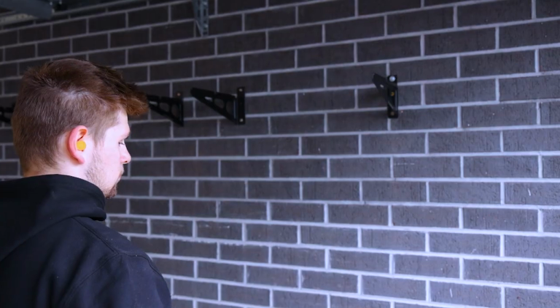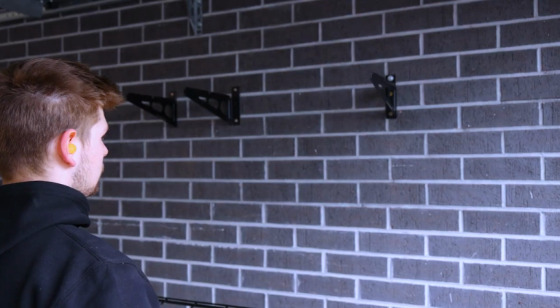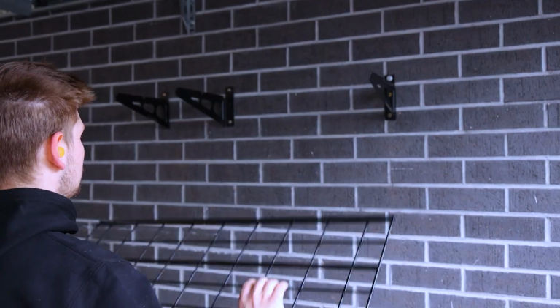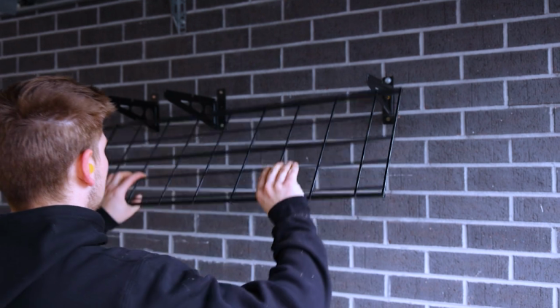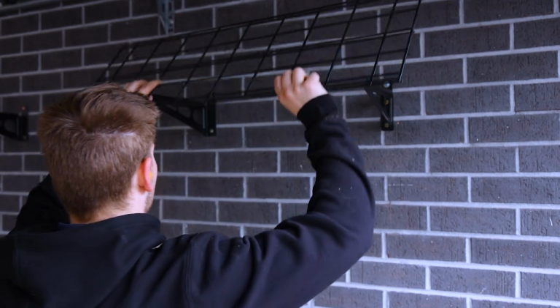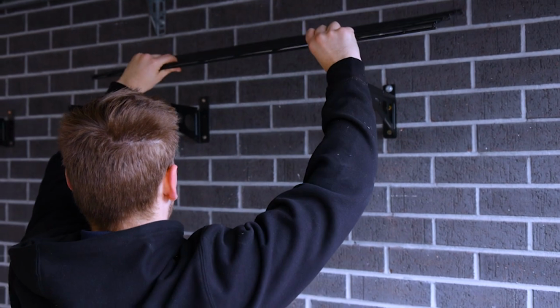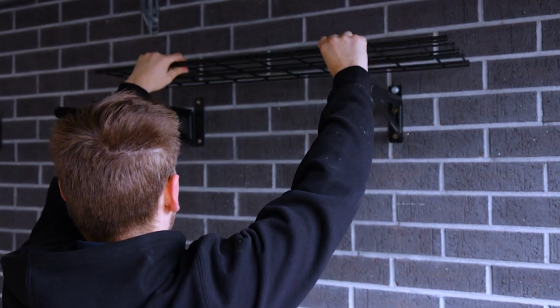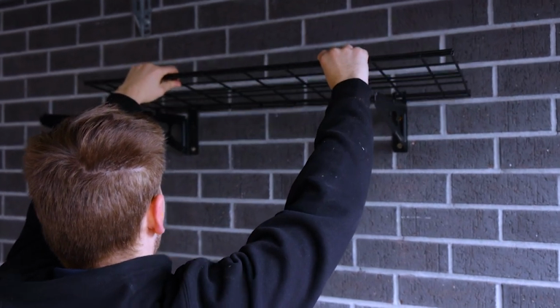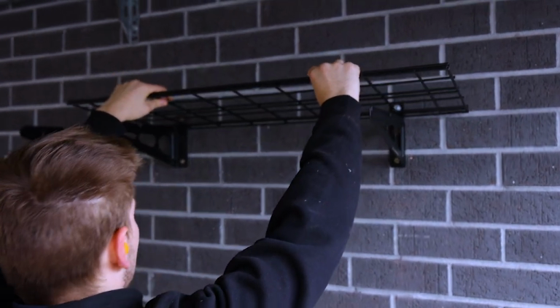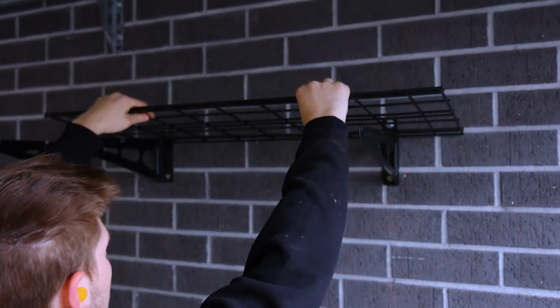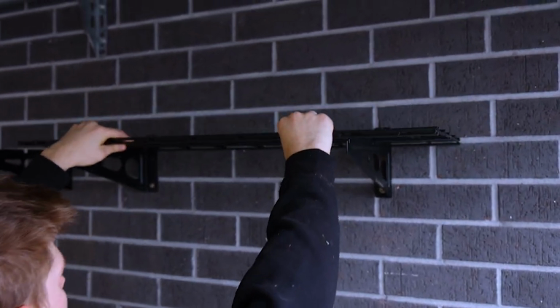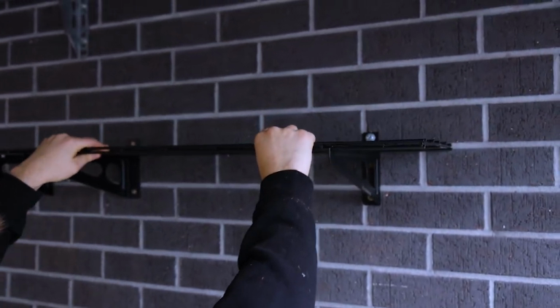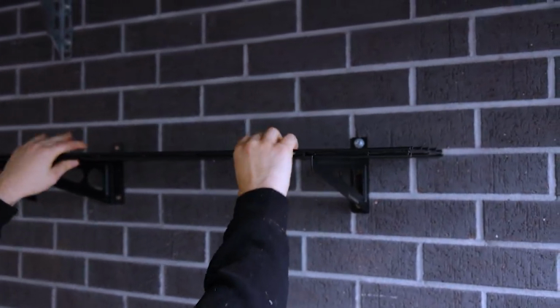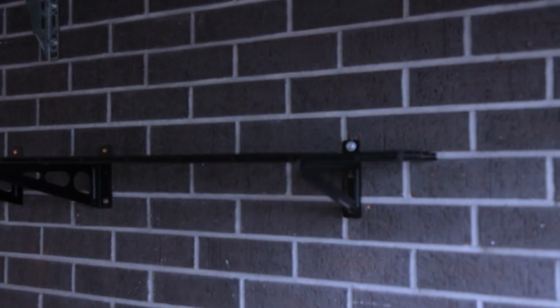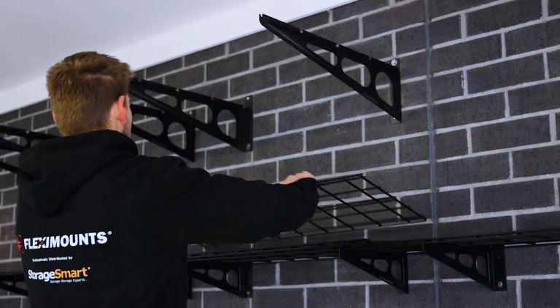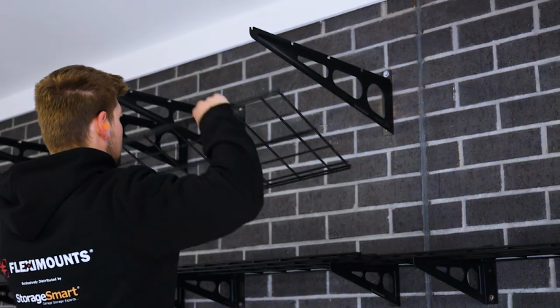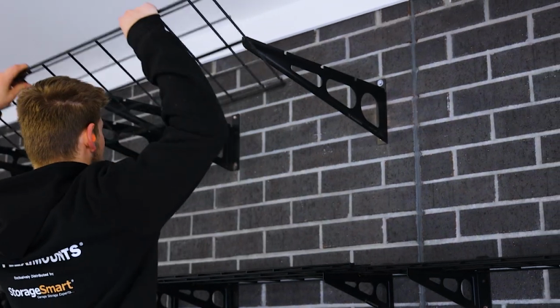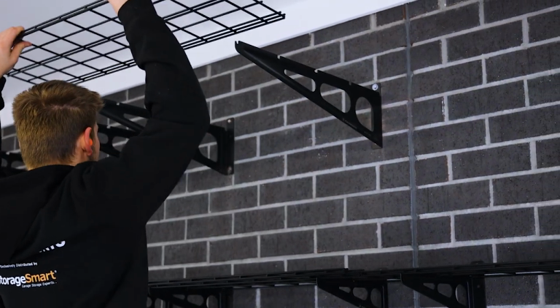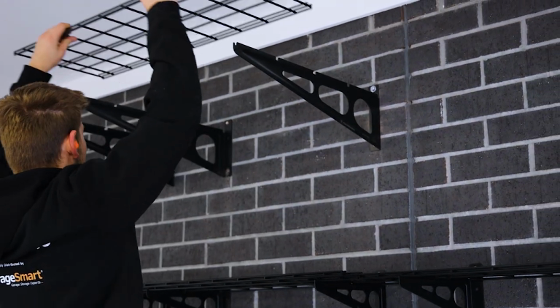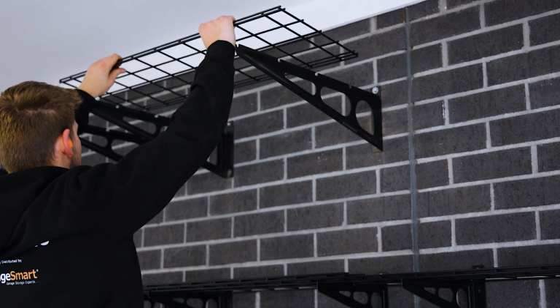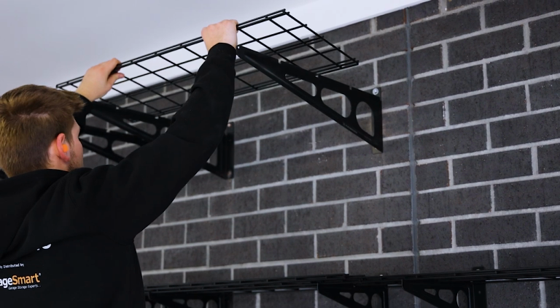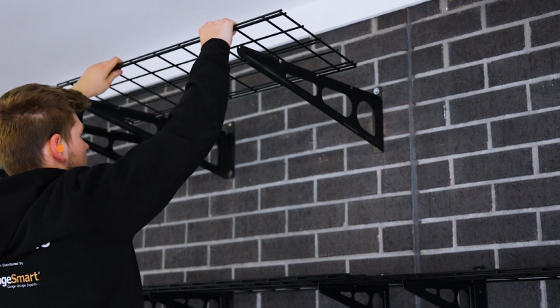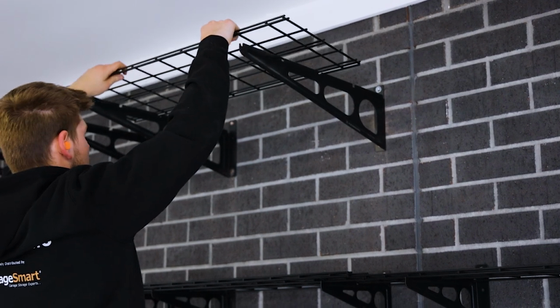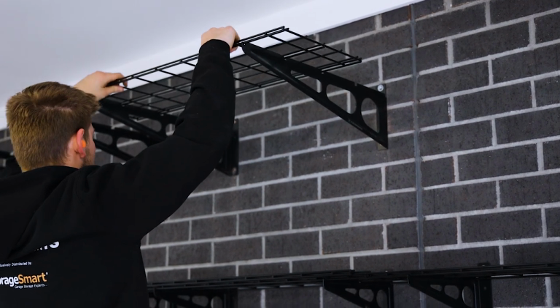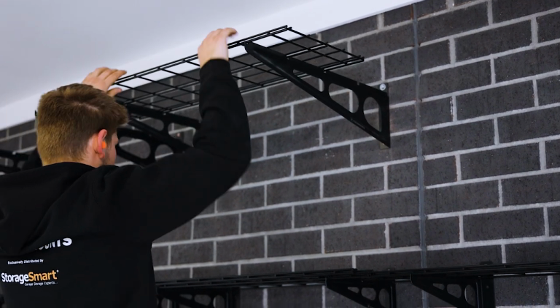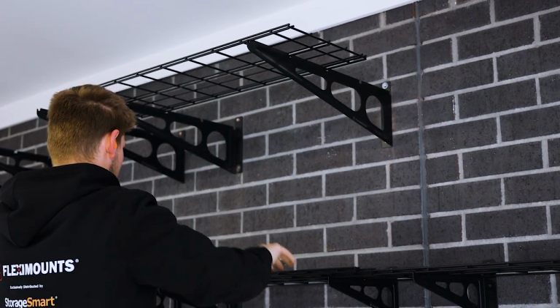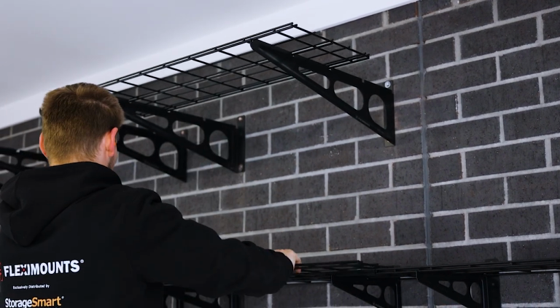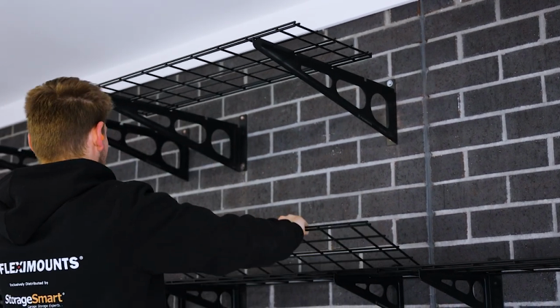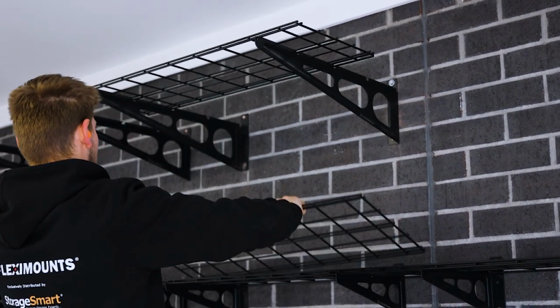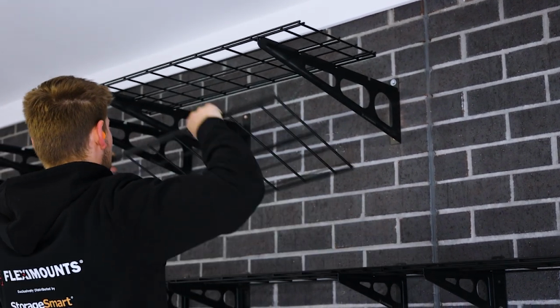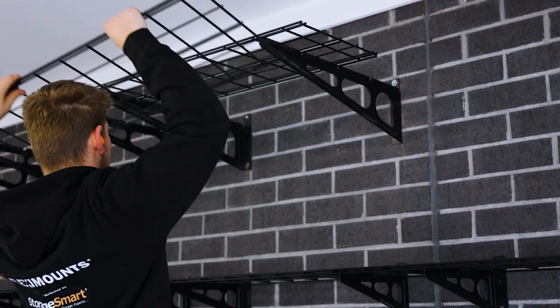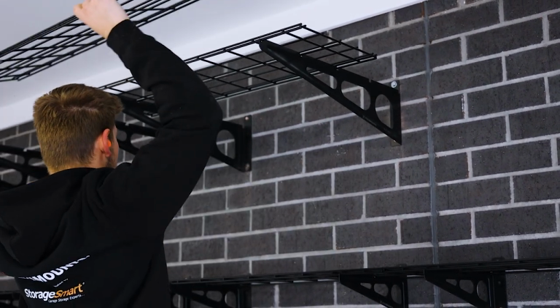Place the wire grids onto the brackets. For the extra deep shelving, you will need to put the front shelf on first, followed by the rear.